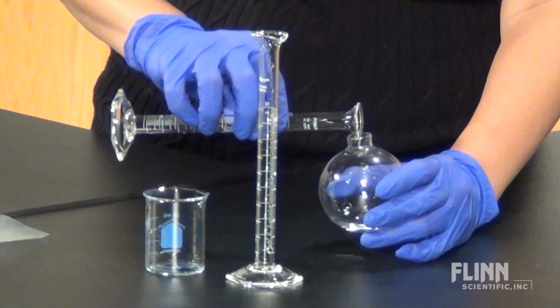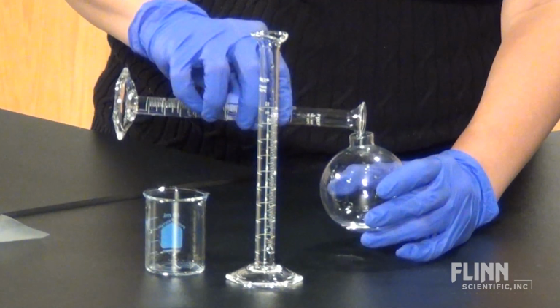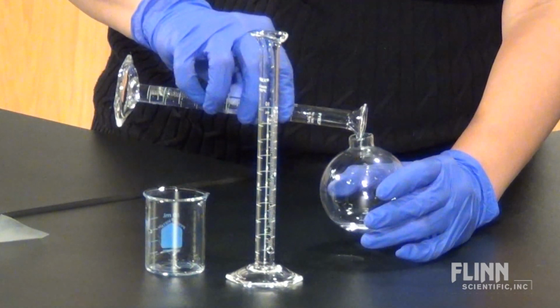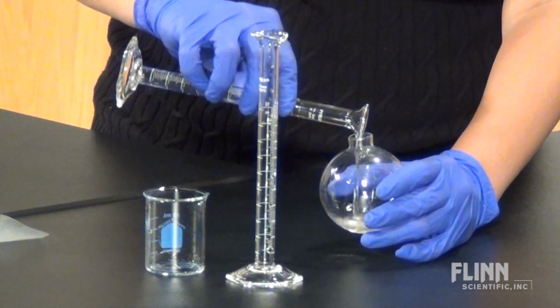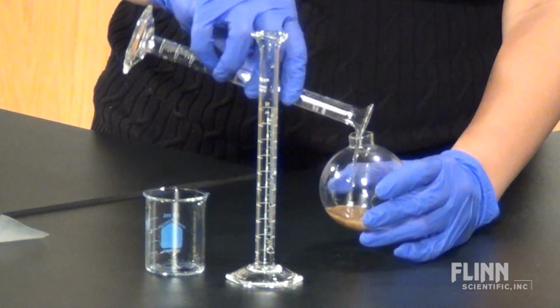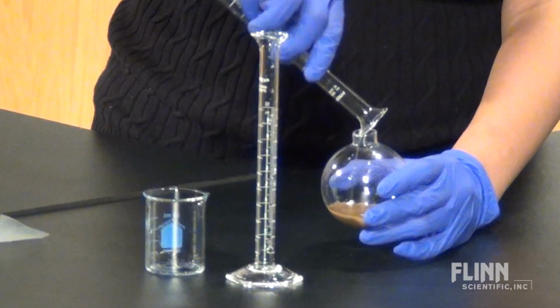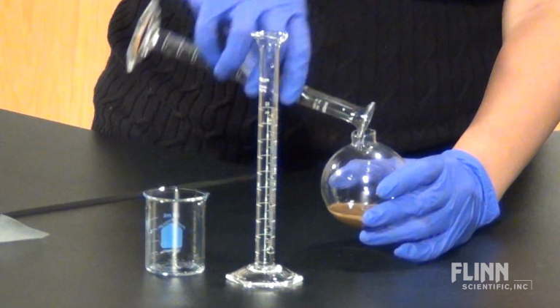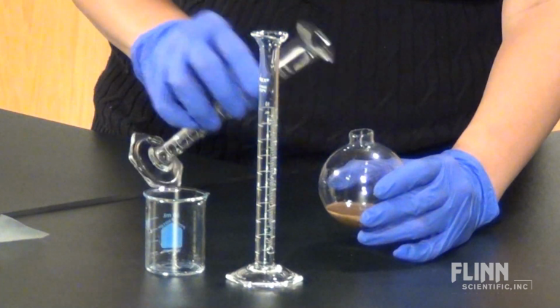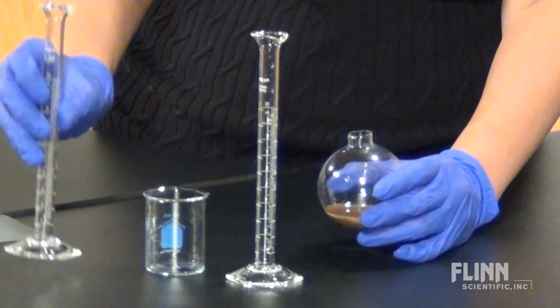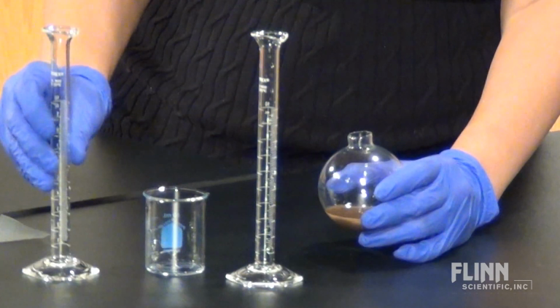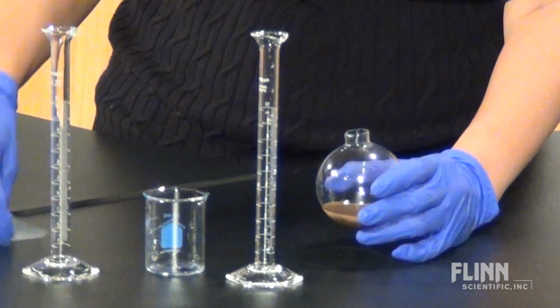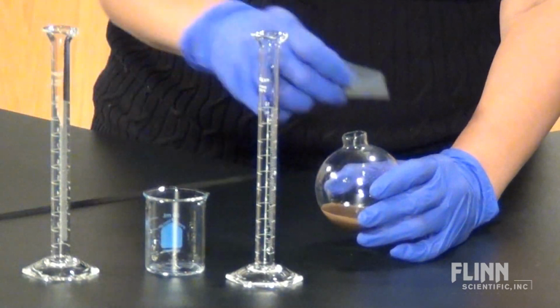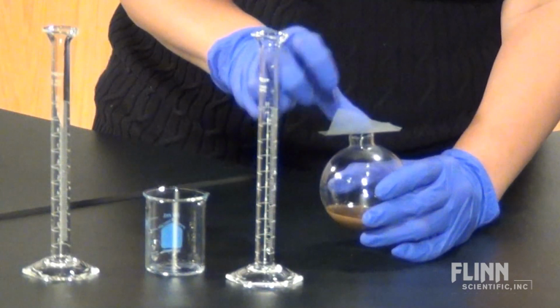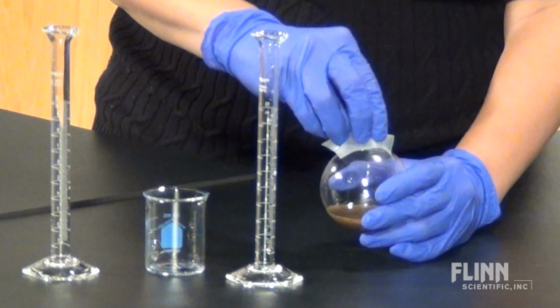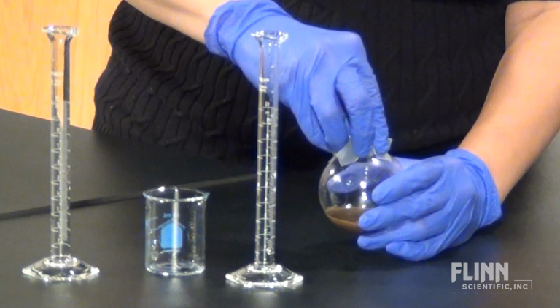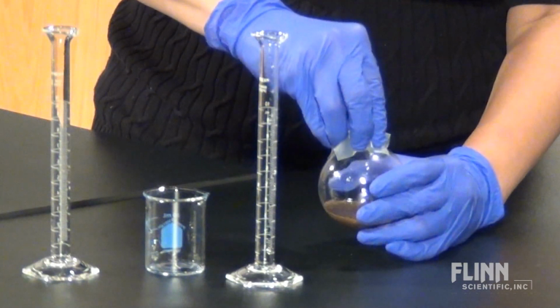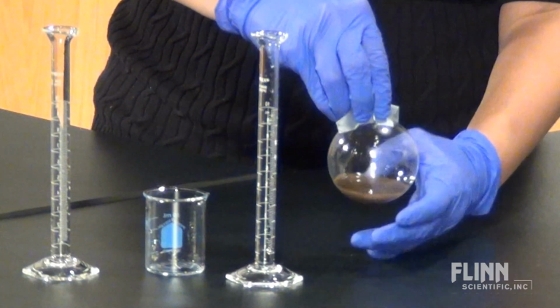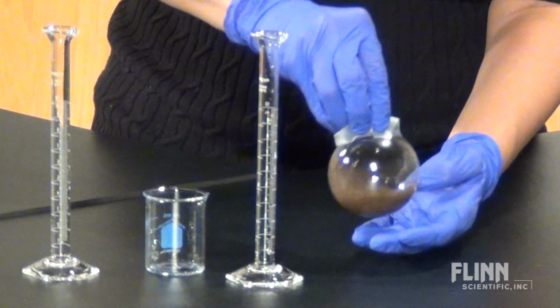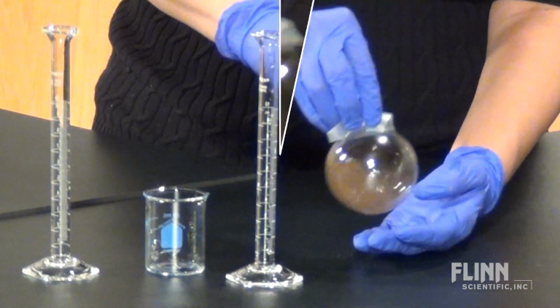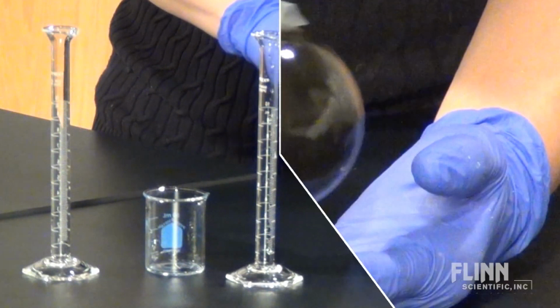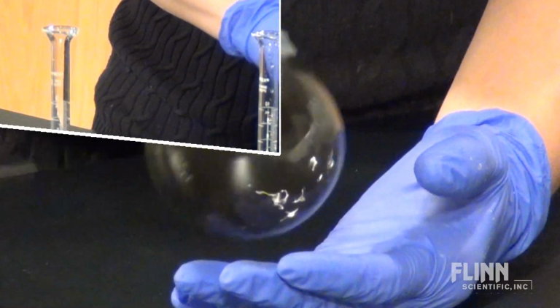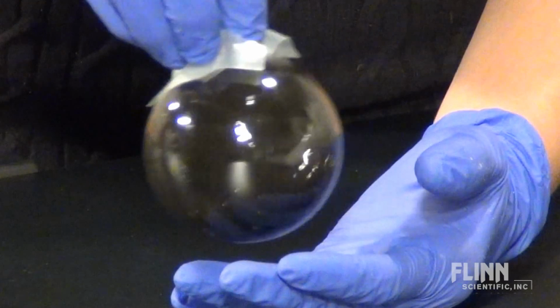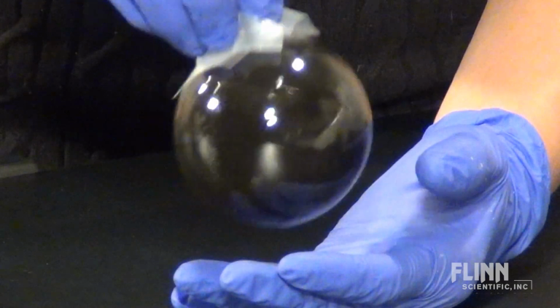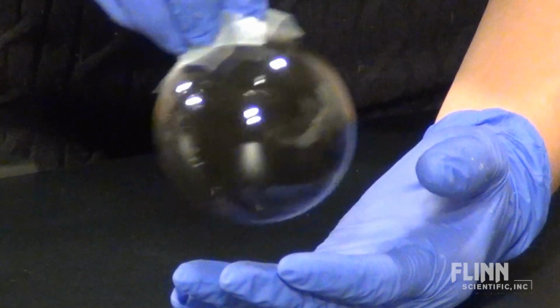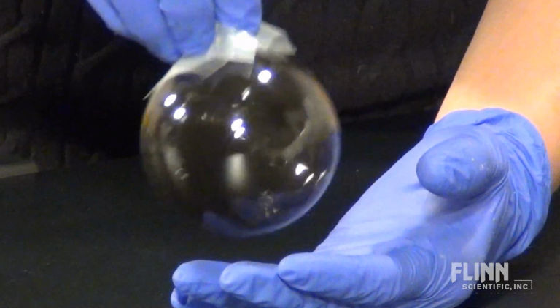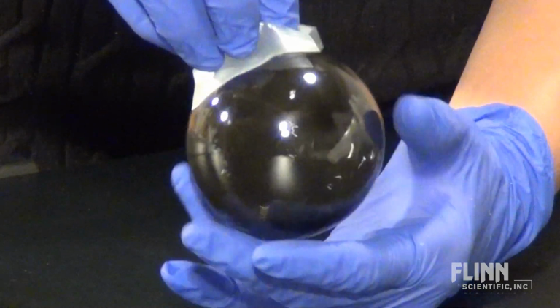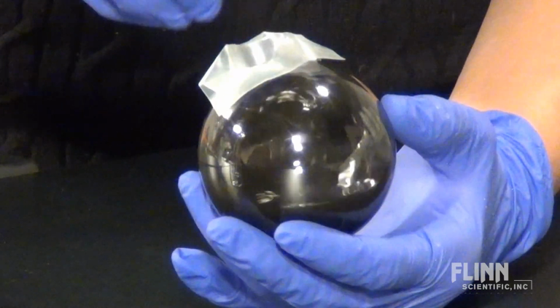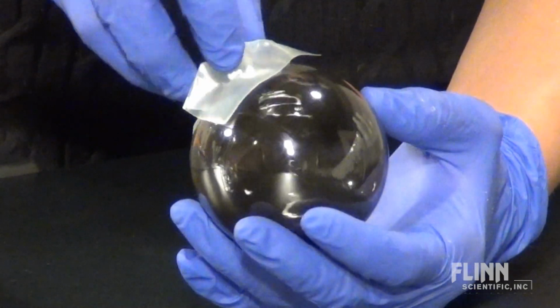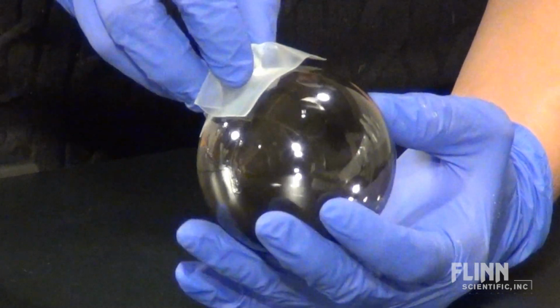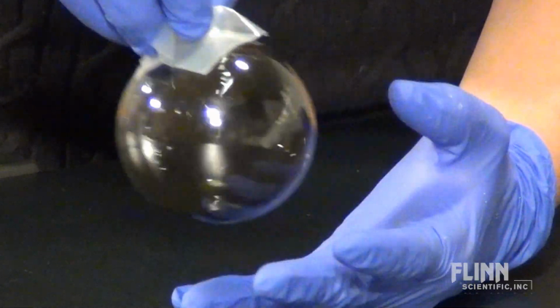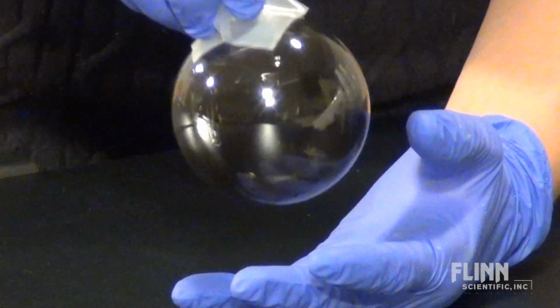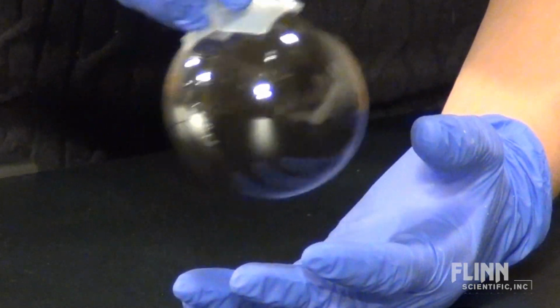Cover the top and gently swirl so the solution covers the entire surface. The dextrose produces complex ions in solution to form silver metal, which covers the surface of the glass.